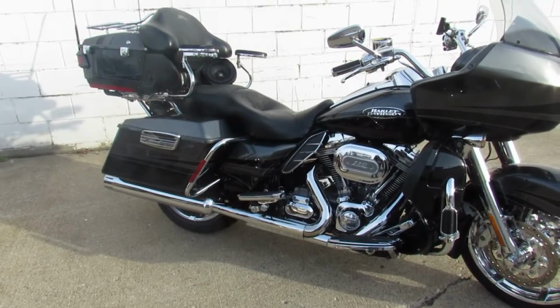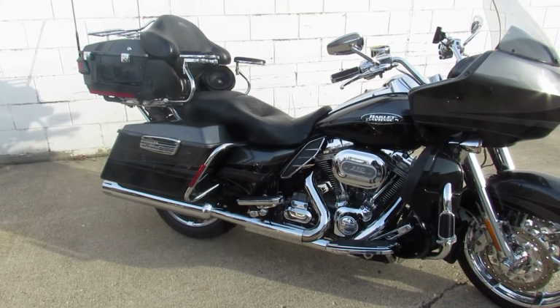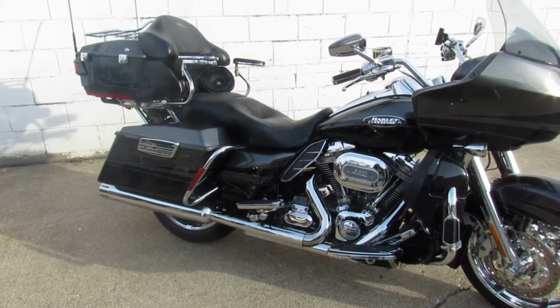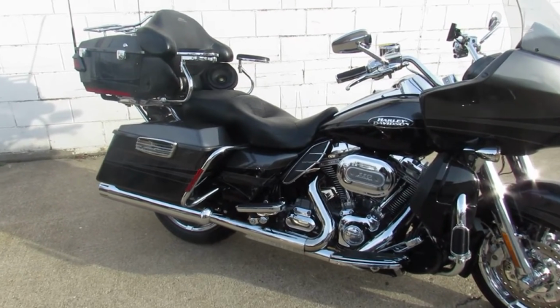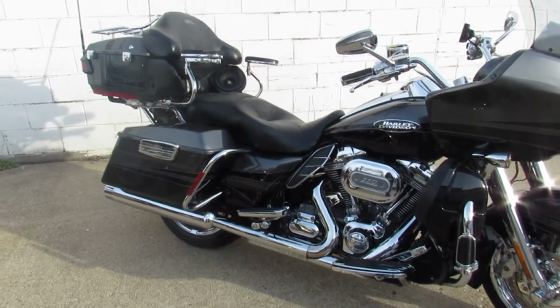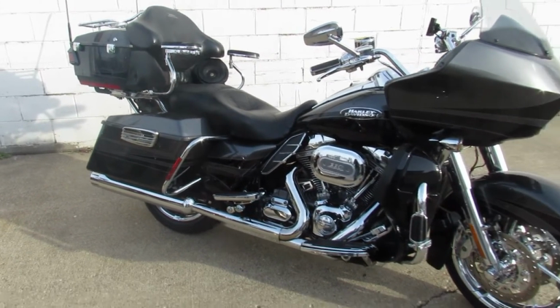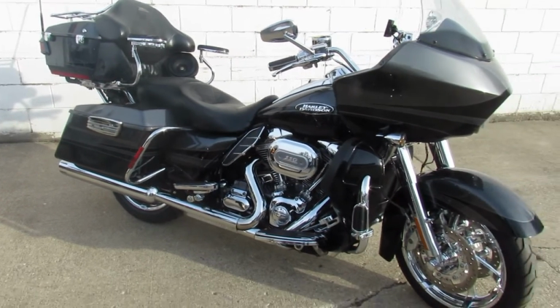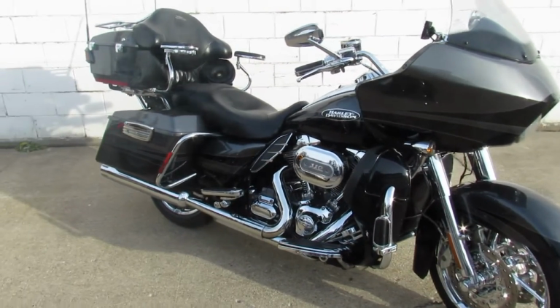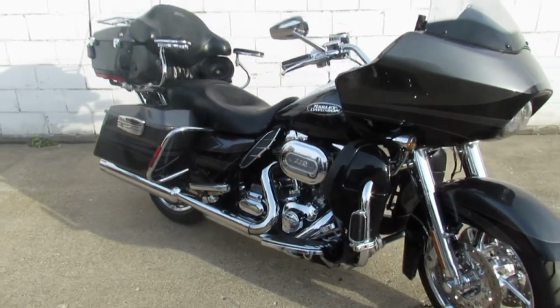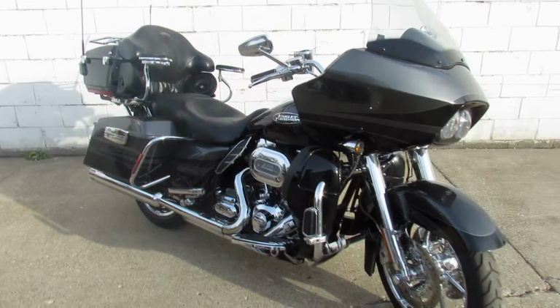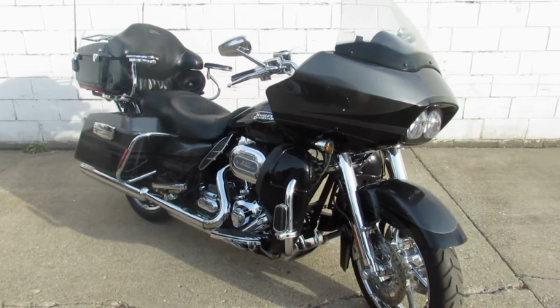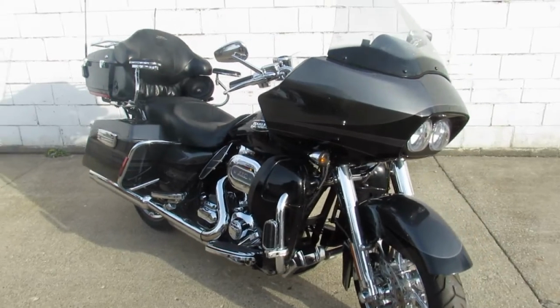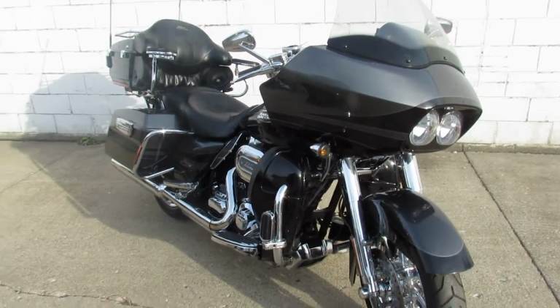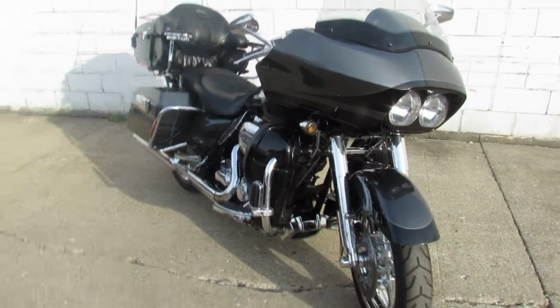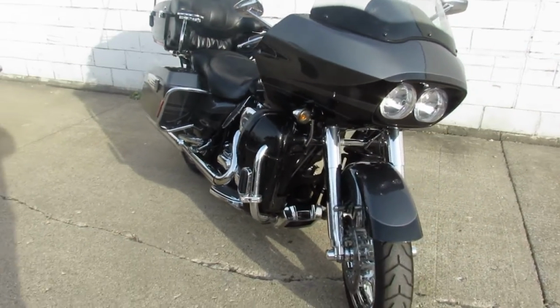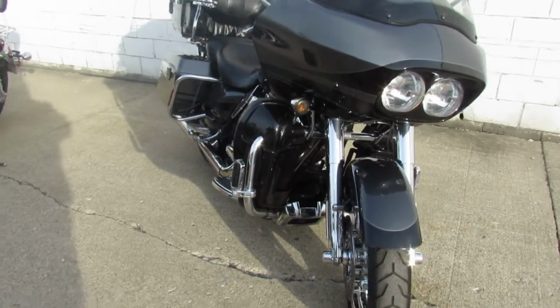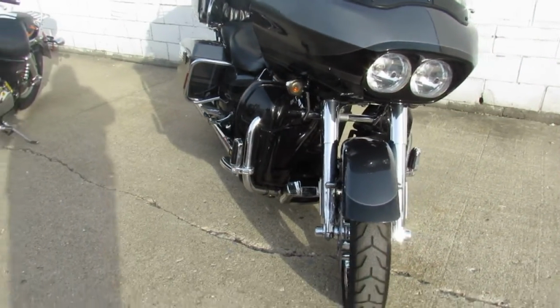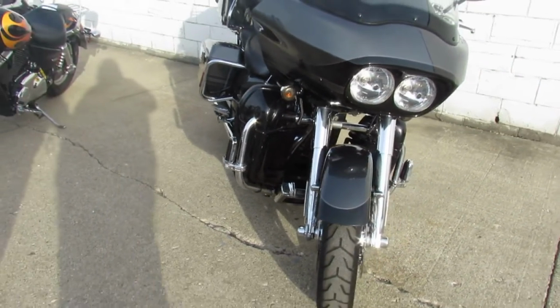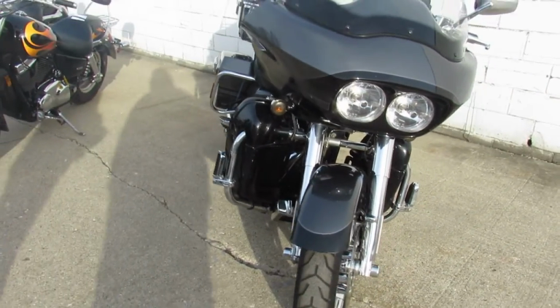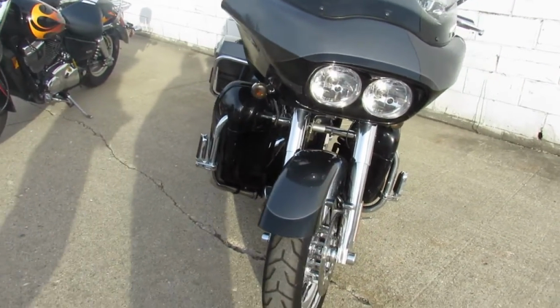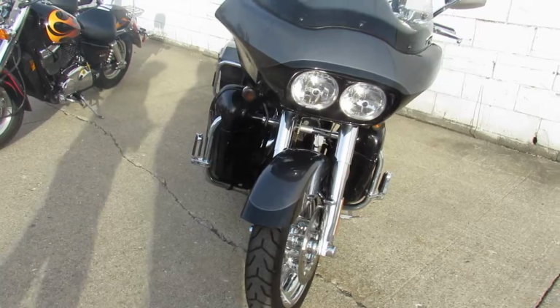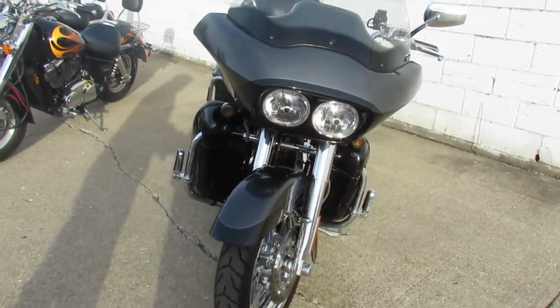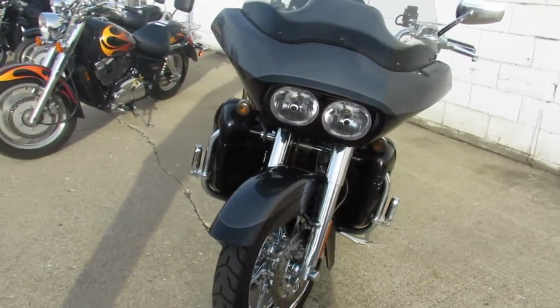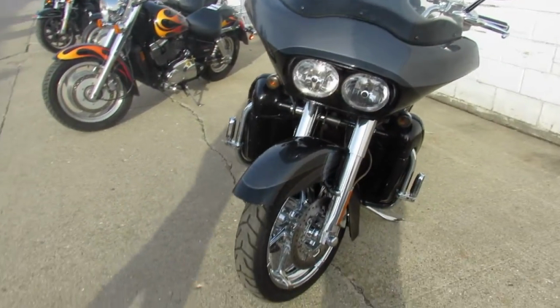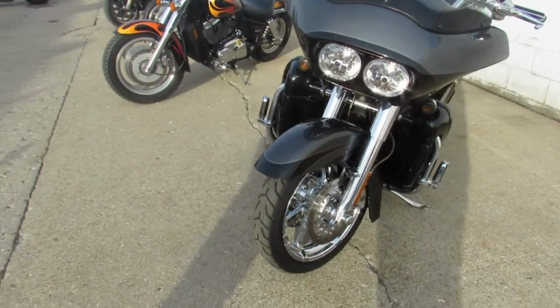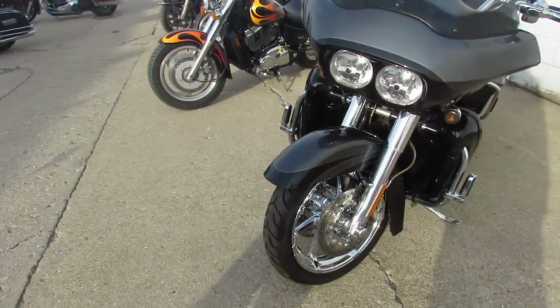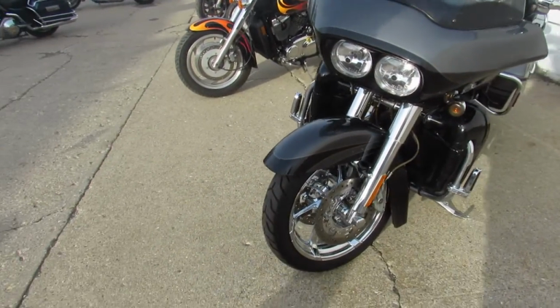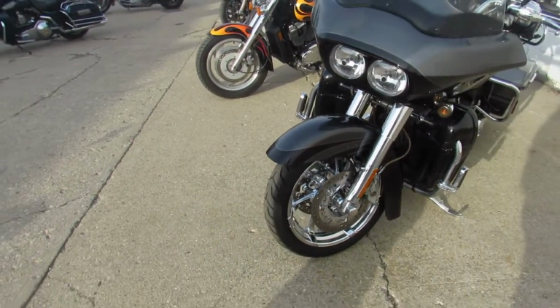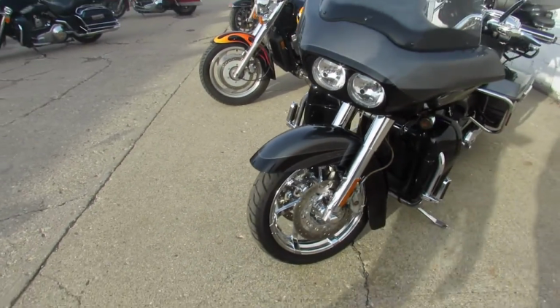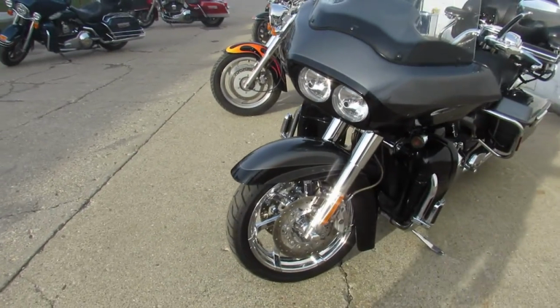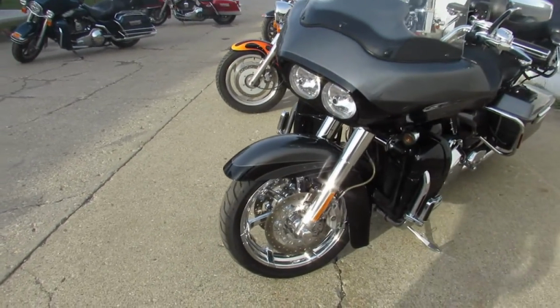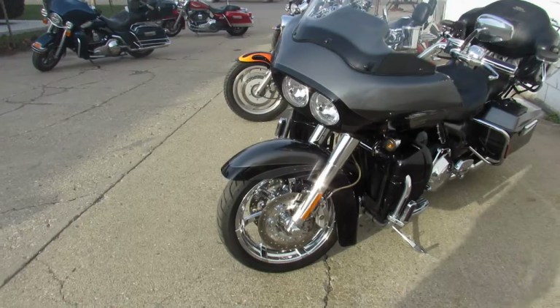Hey guys, it's Harley-Davidson headquarters here at Proof of Power Sports. We've got over 350 used Harleys. This one we're doing a video on is a 2011 Harley-Davidson Road Glide Screaming Eagle. It comes with a 110 motor. It's a CVO model as you guys can see from the pictures and video.